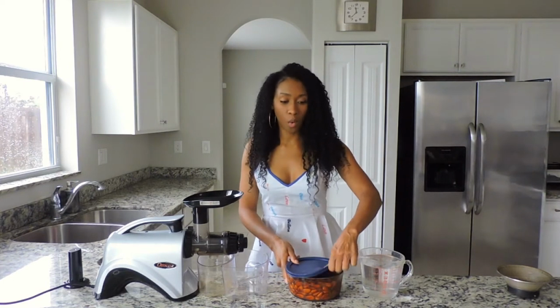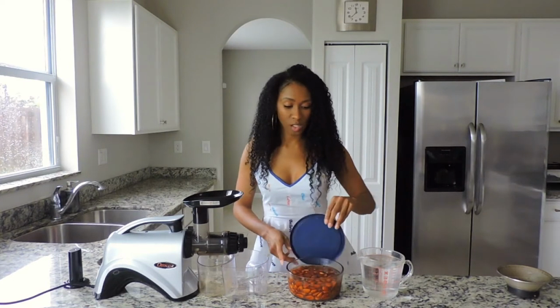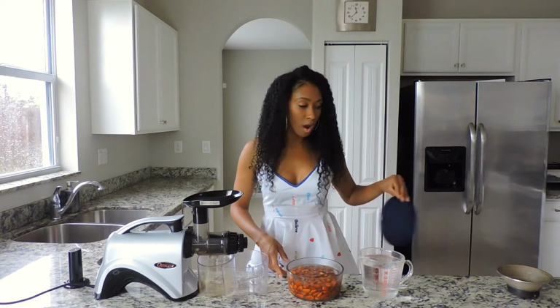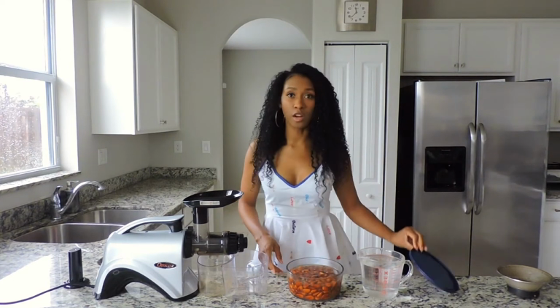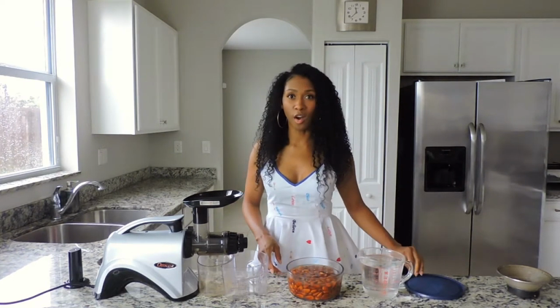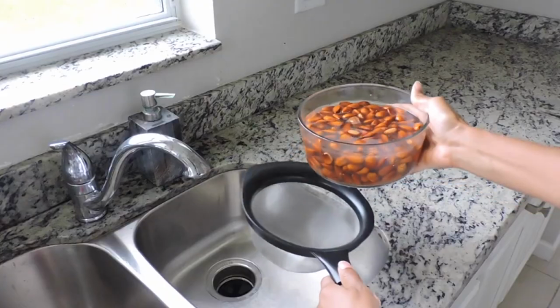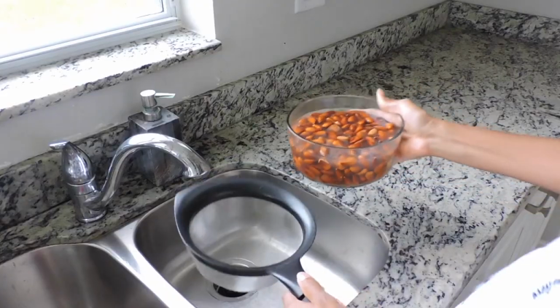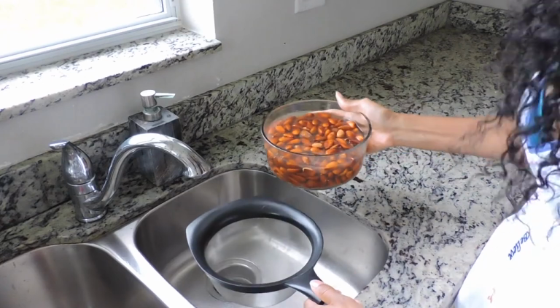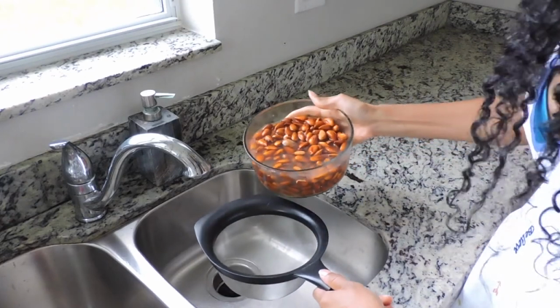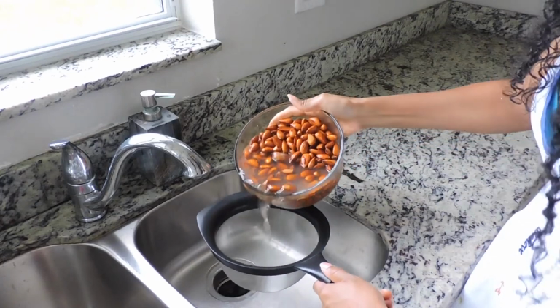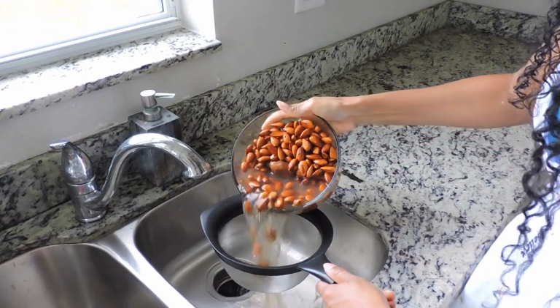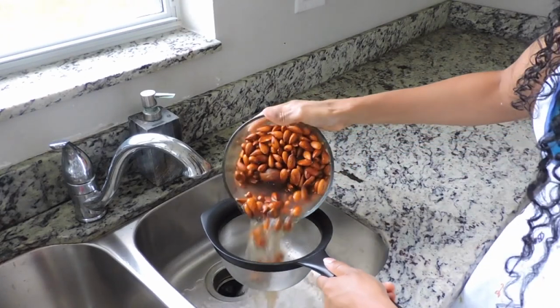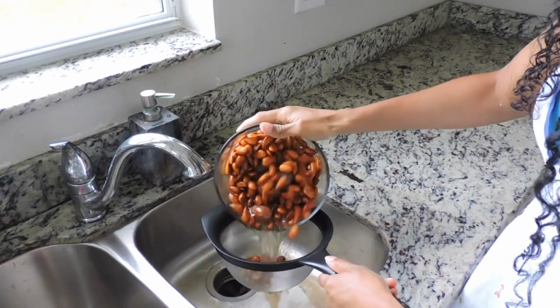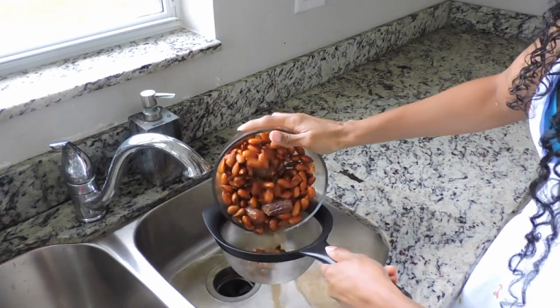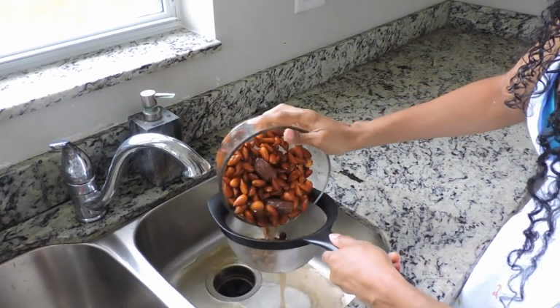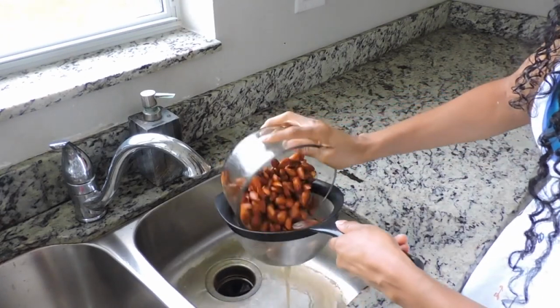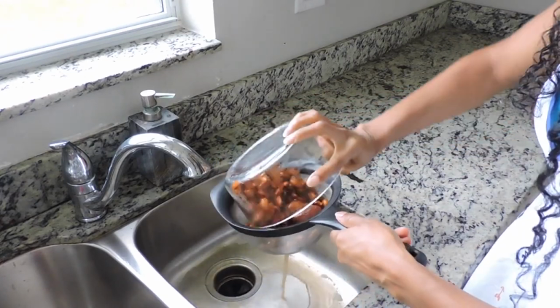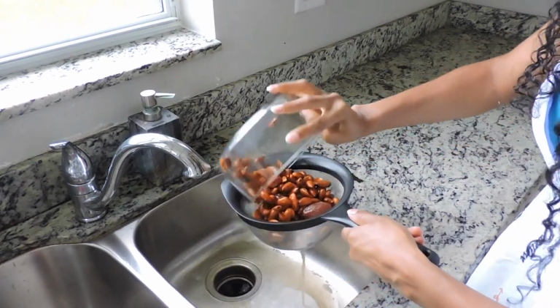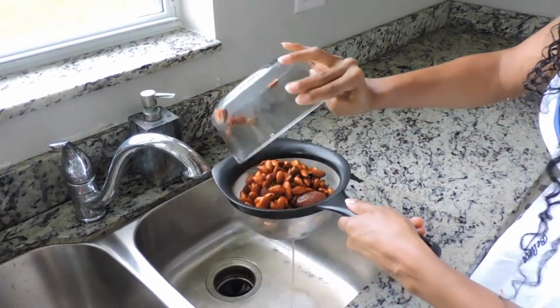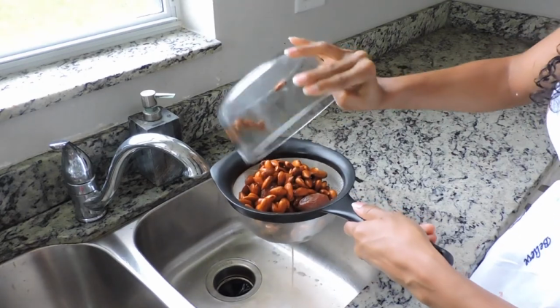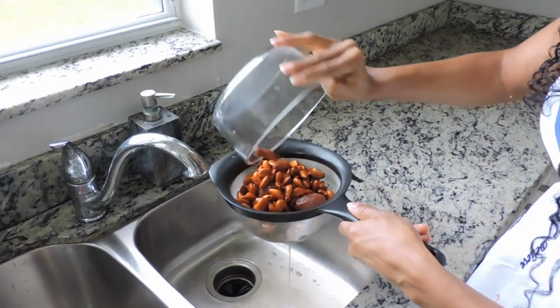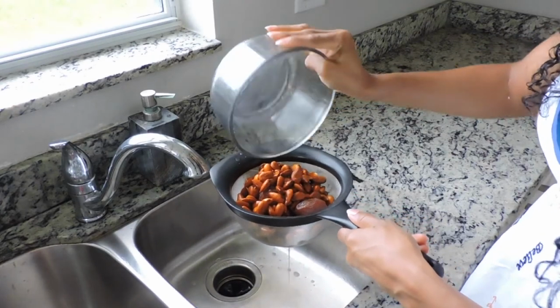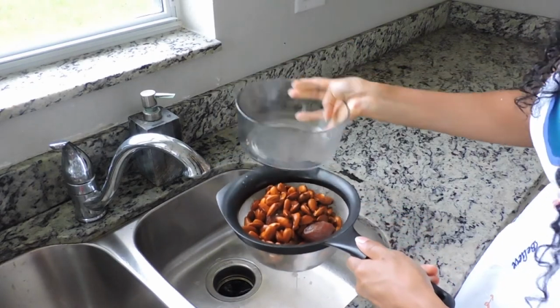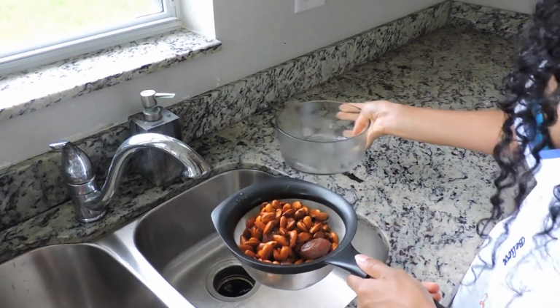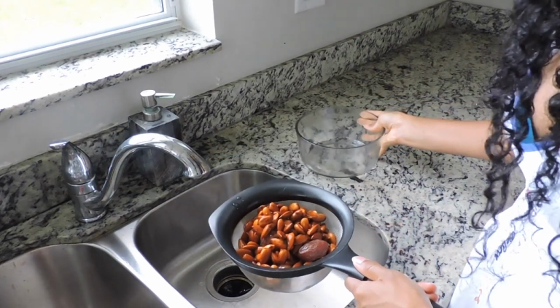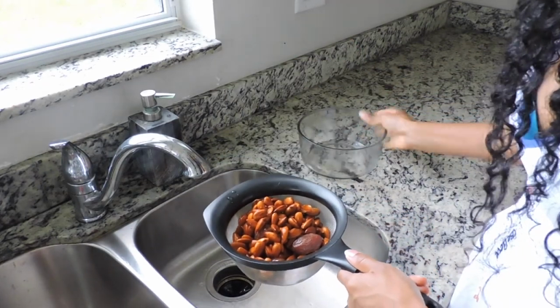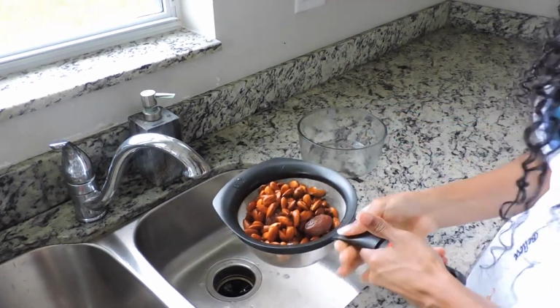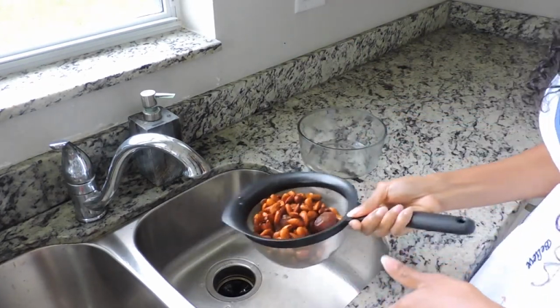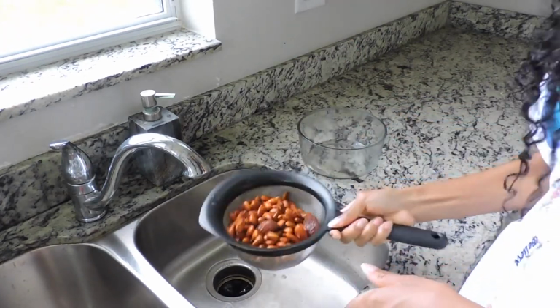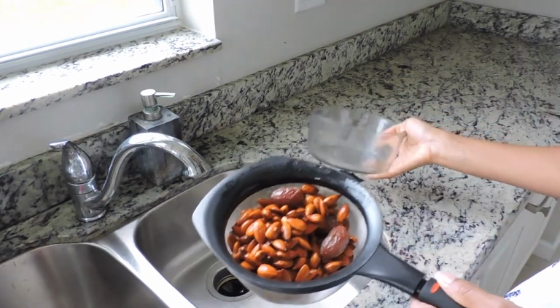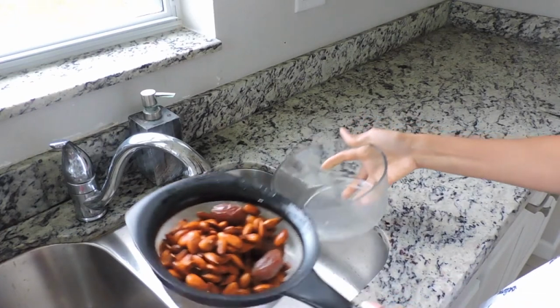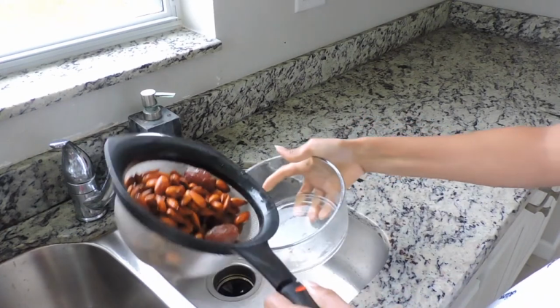I let these almonds and dates soak overnight, so now we're going to pour this water off and add fresh water.